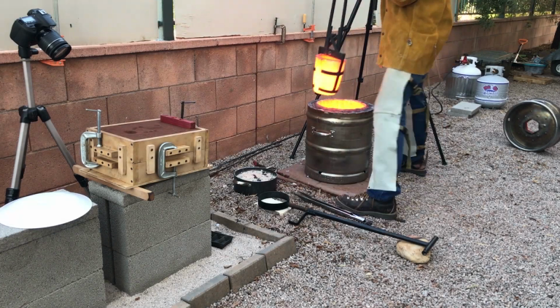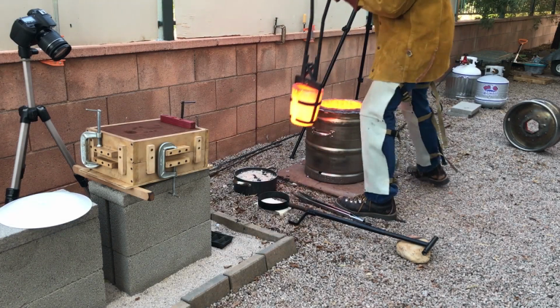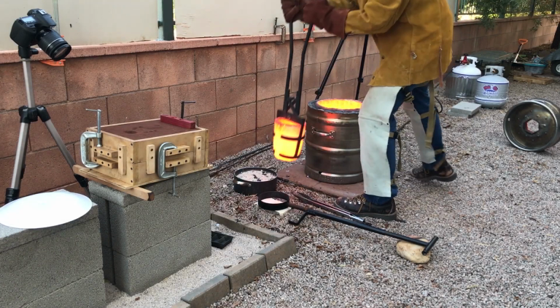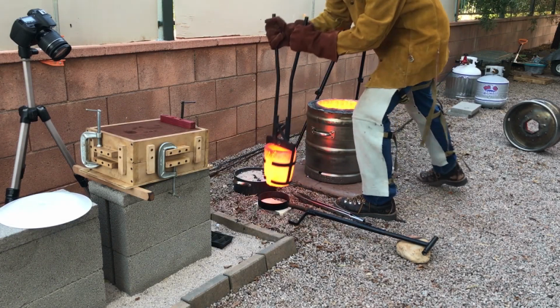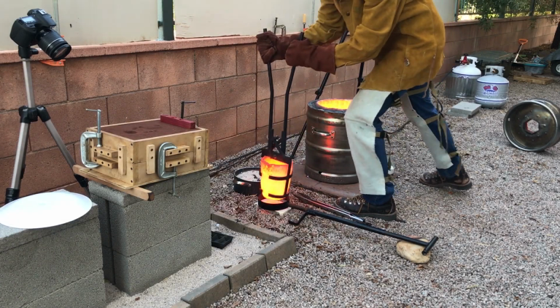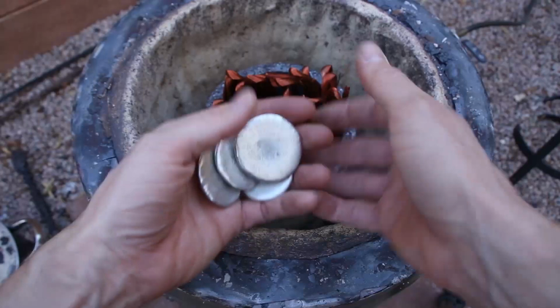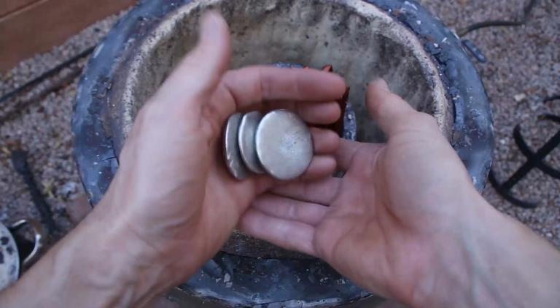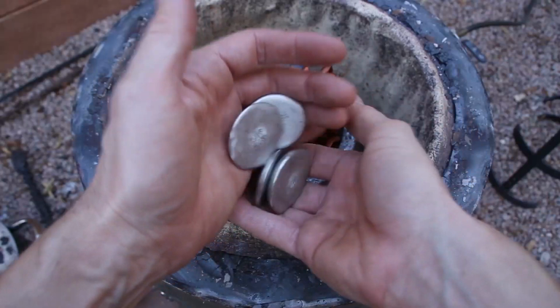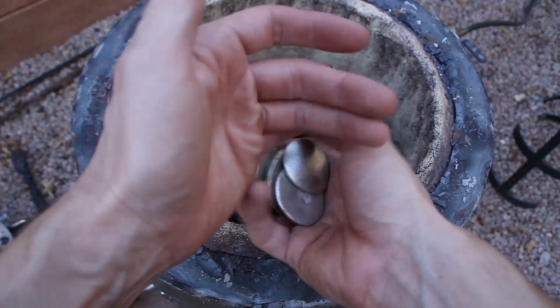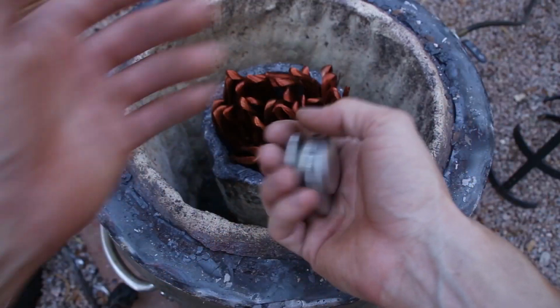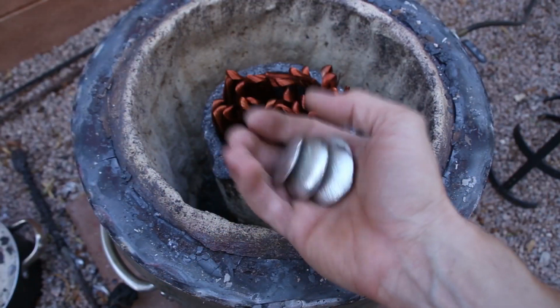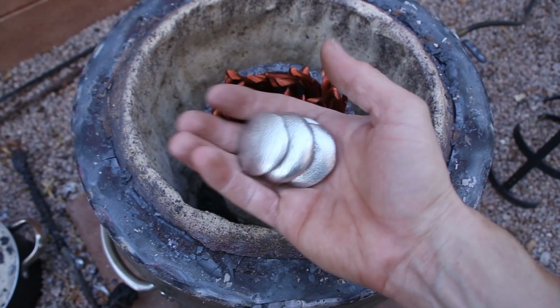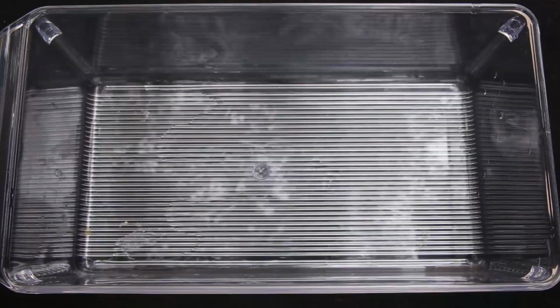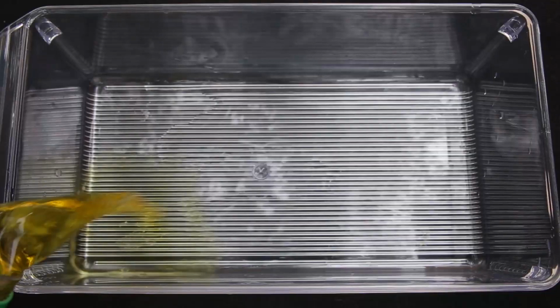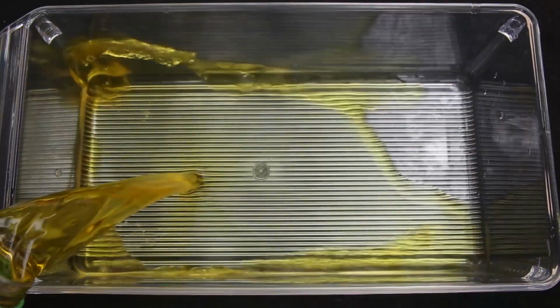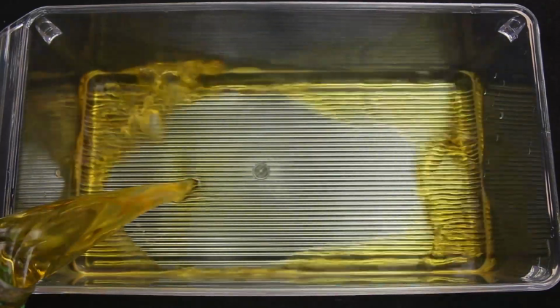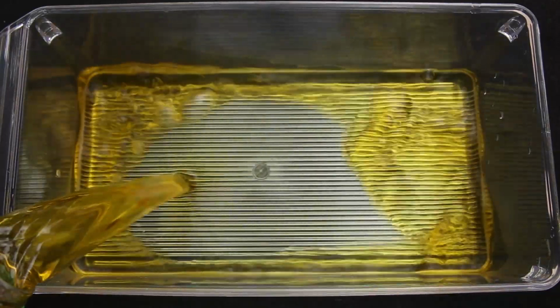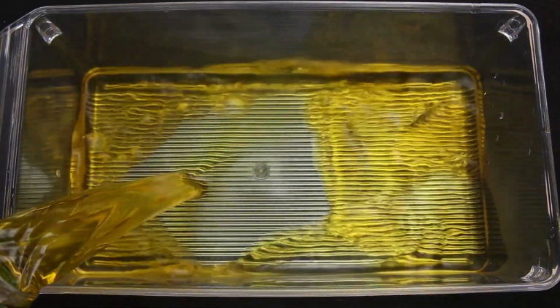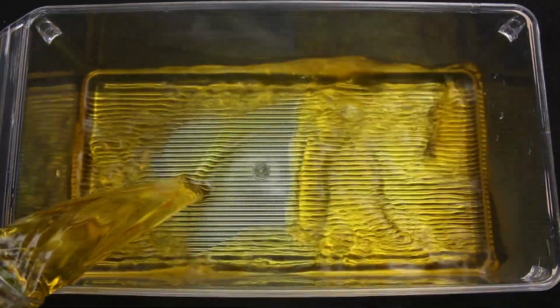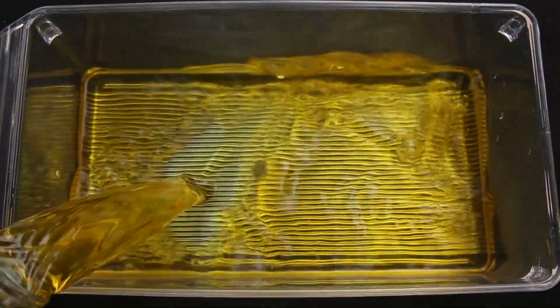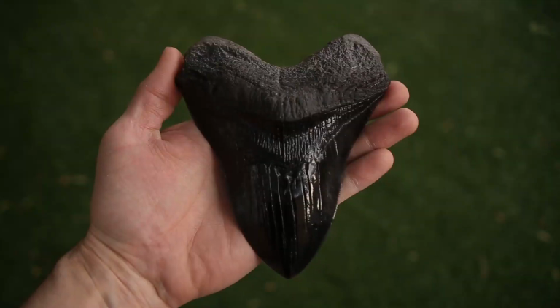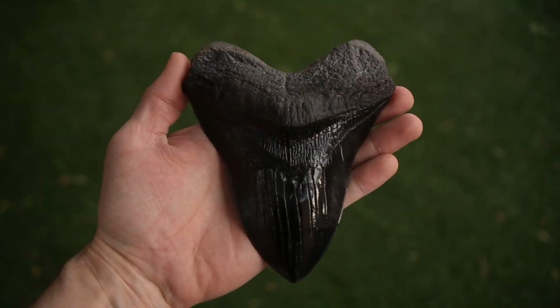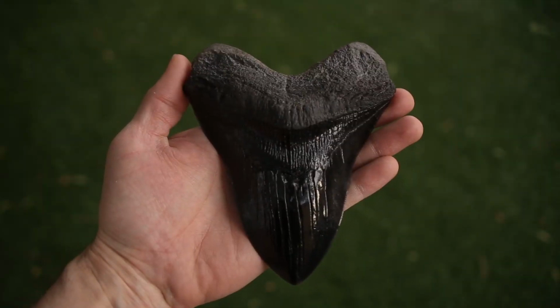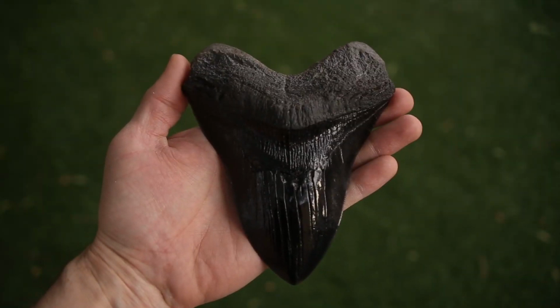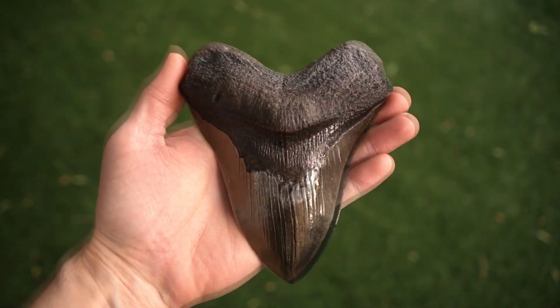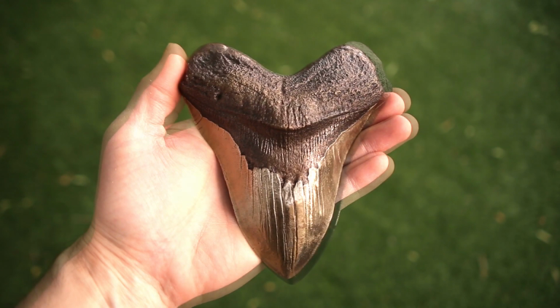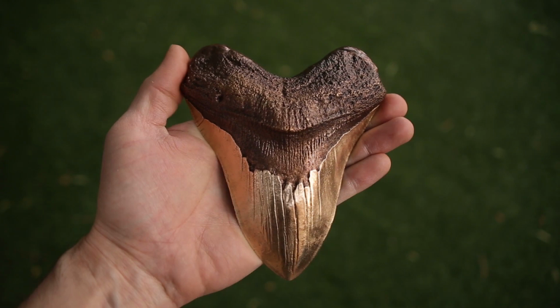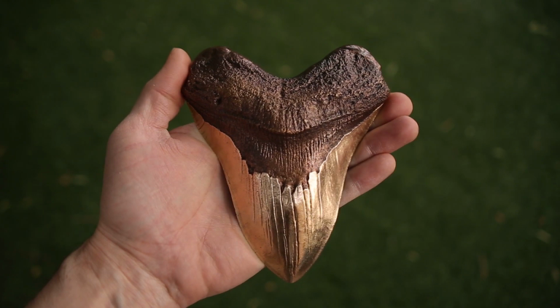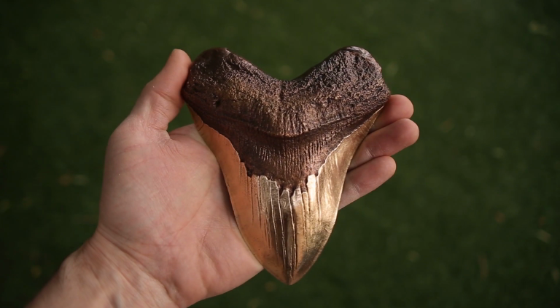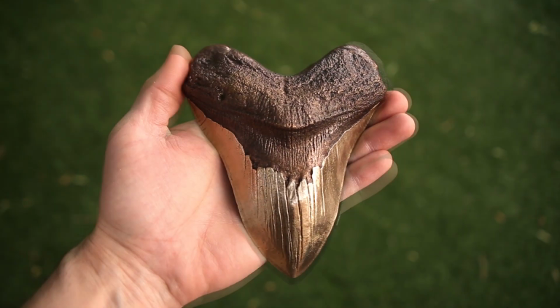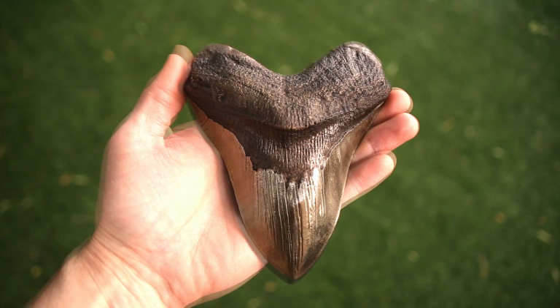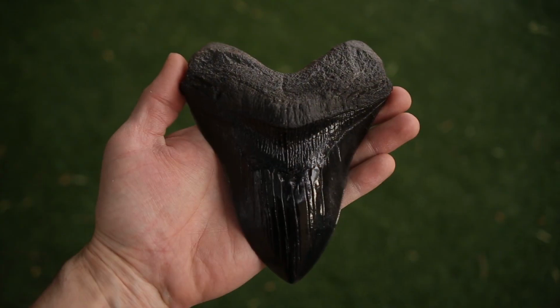Welcome to Robinson Foundry. My name is Seth Robinson, and in this video I'm going to go through the process of sand casting a 6-inch bronze megalodon tooth.